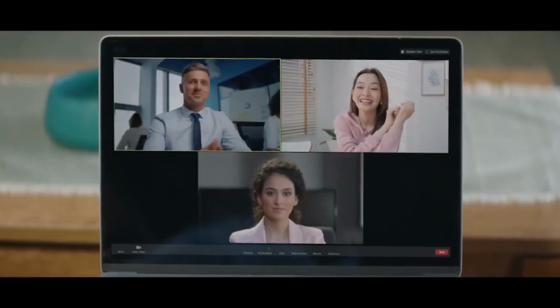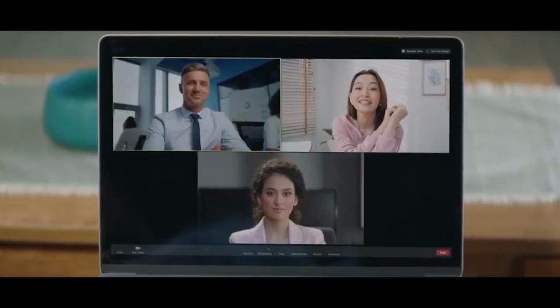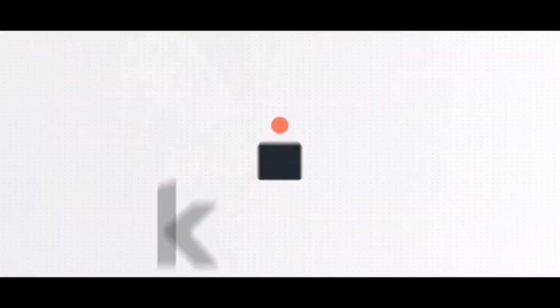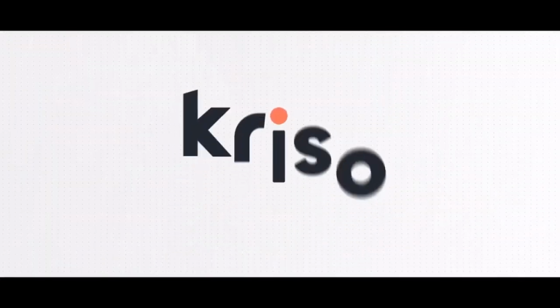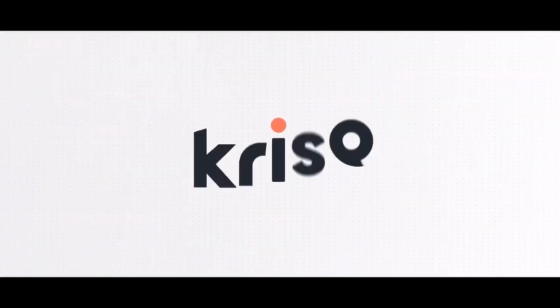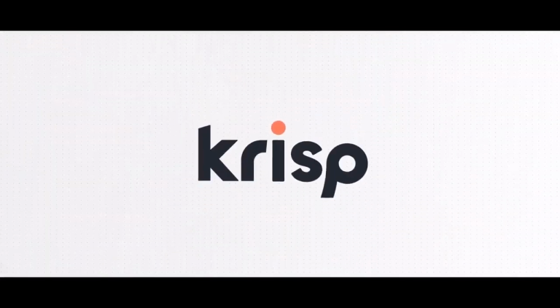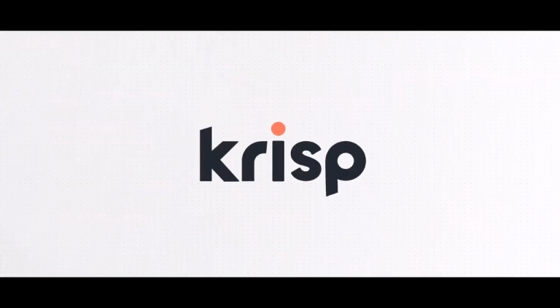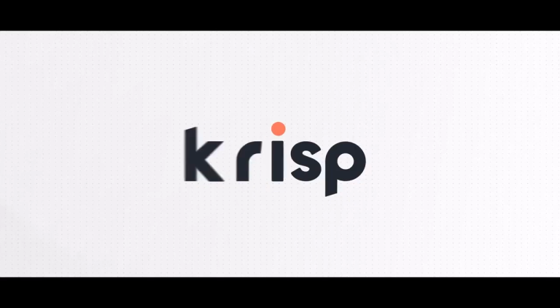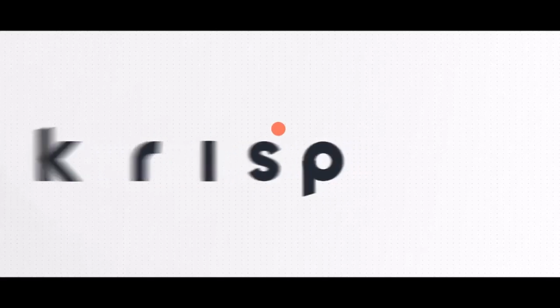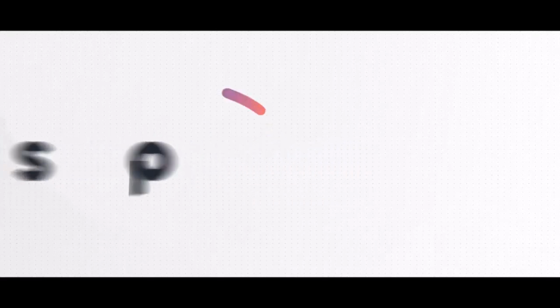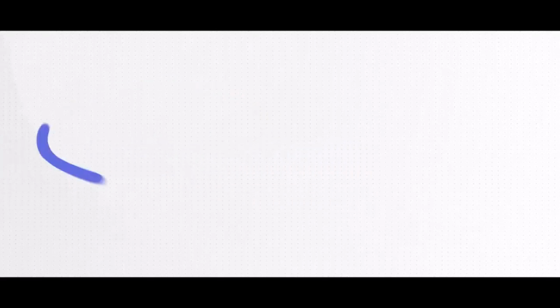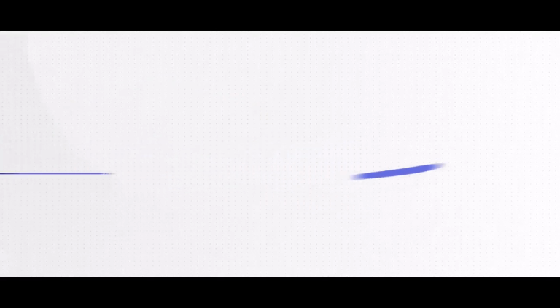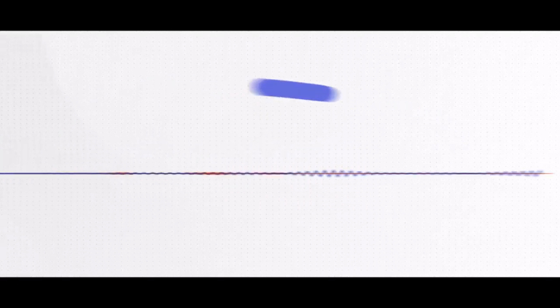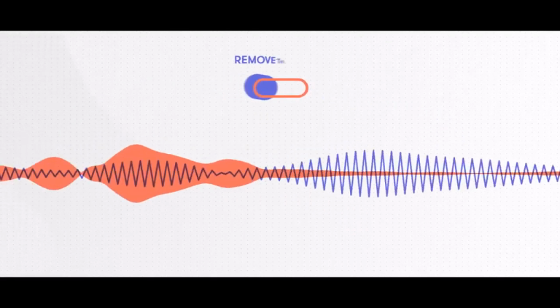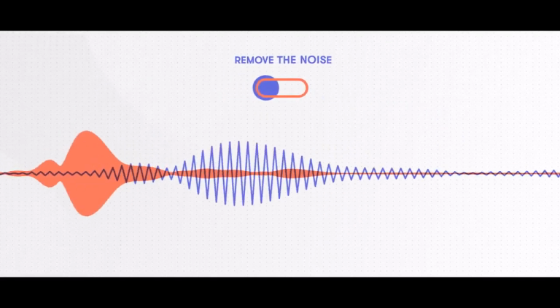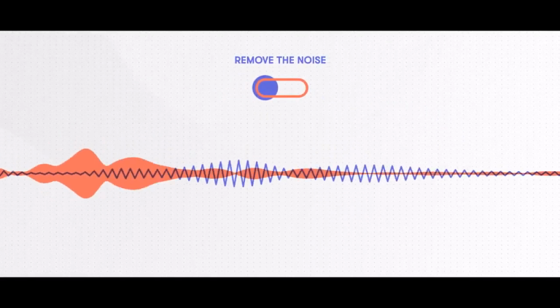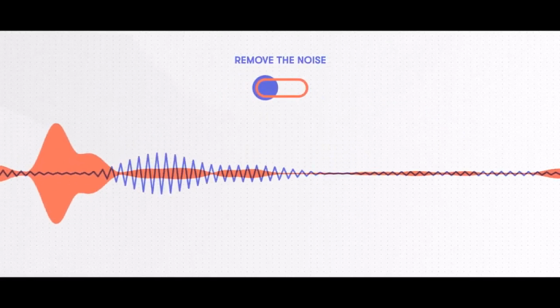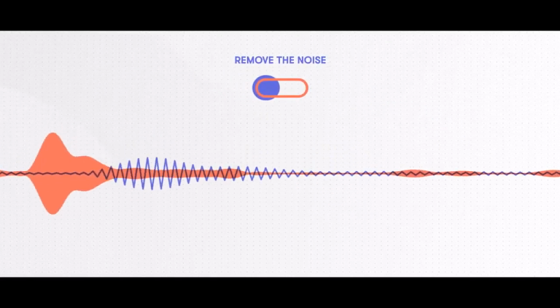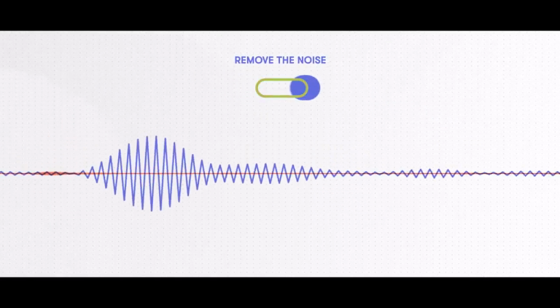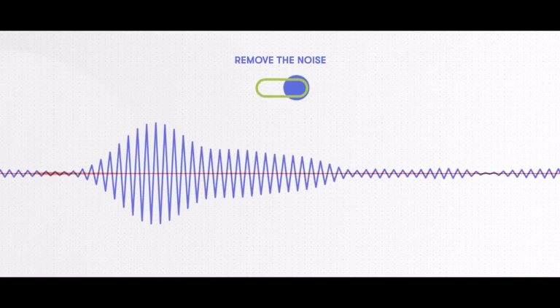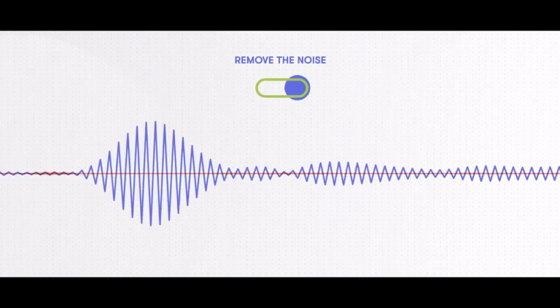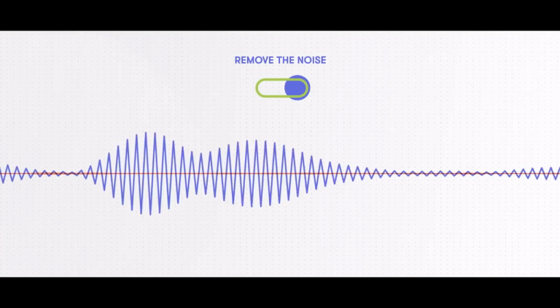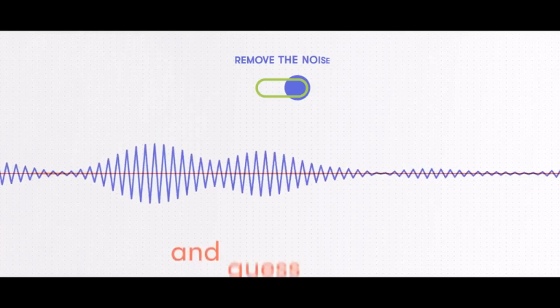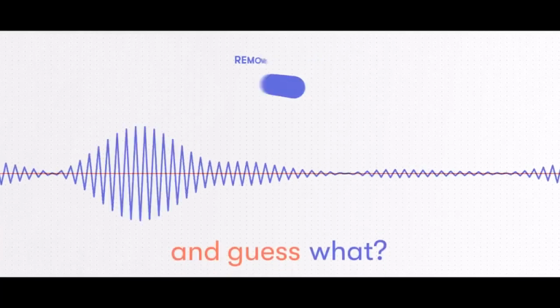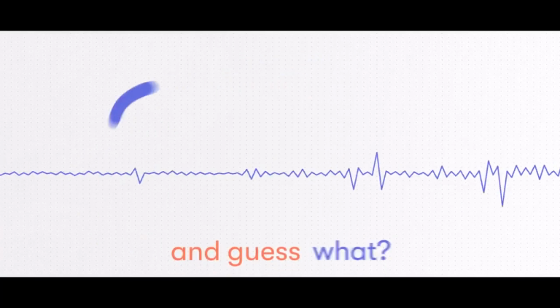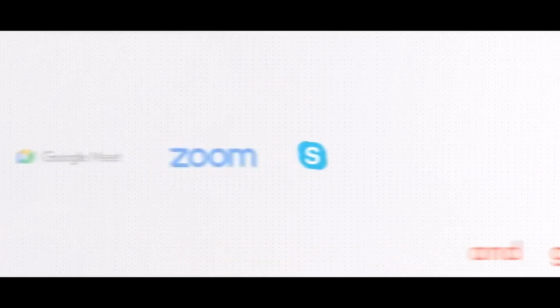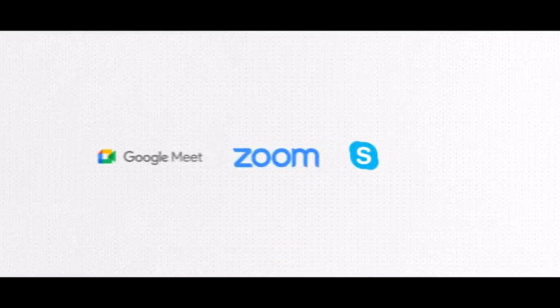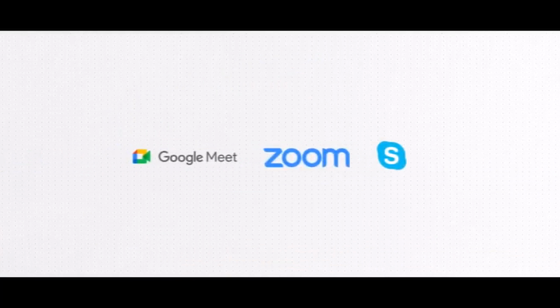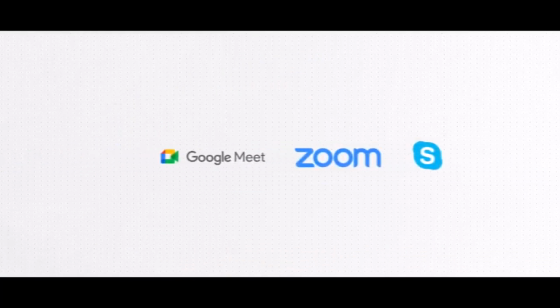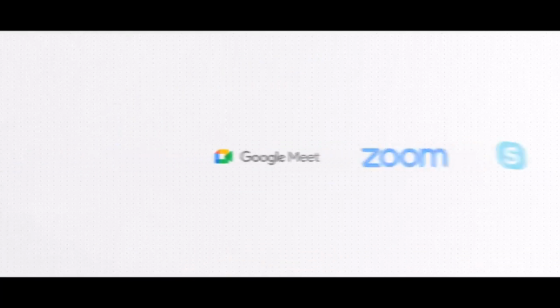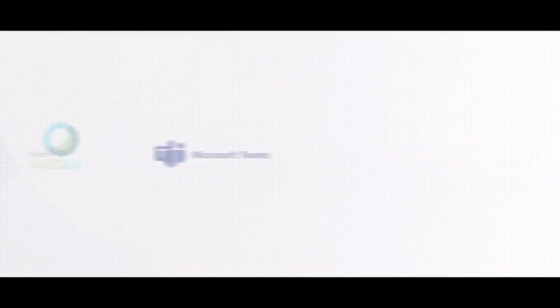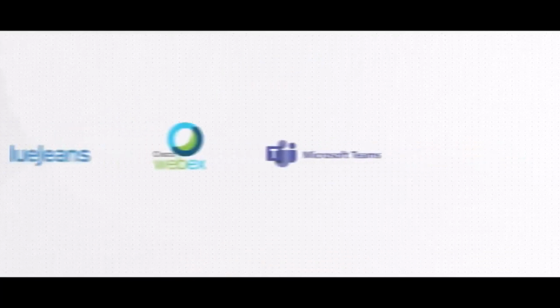Crisp is an AI-powered tool that bi-directionally mutes all background noise during conference calls in real time. And guess what? You can use Crisp with any conferencing app.